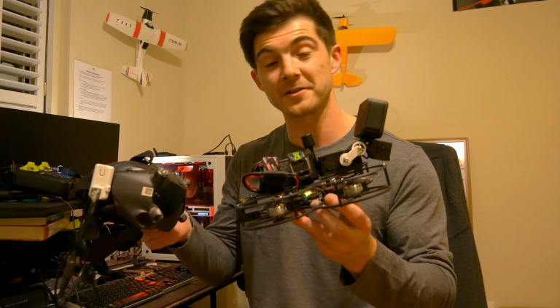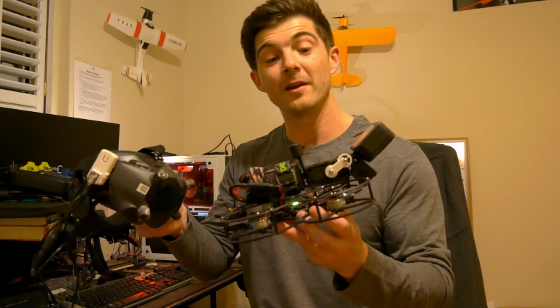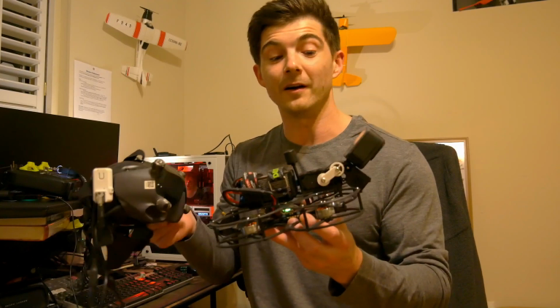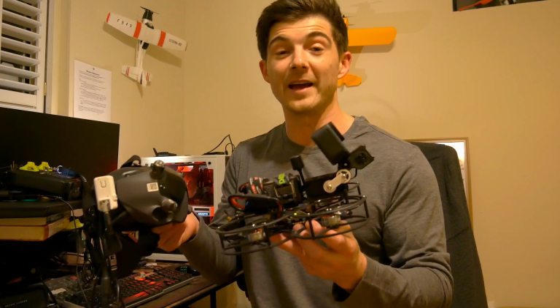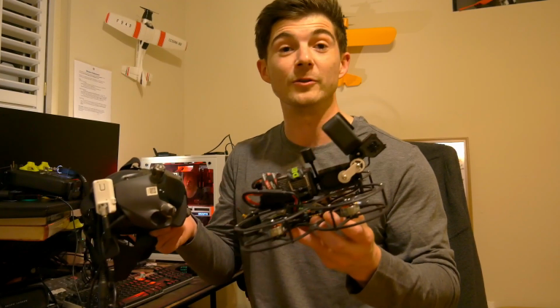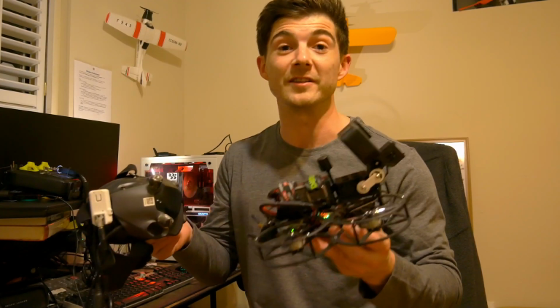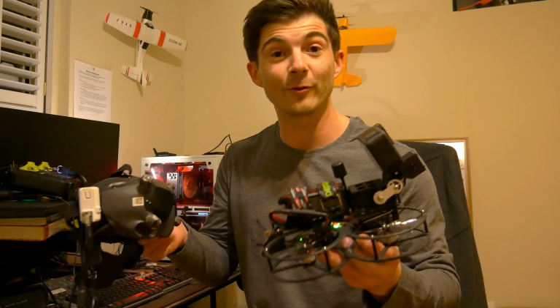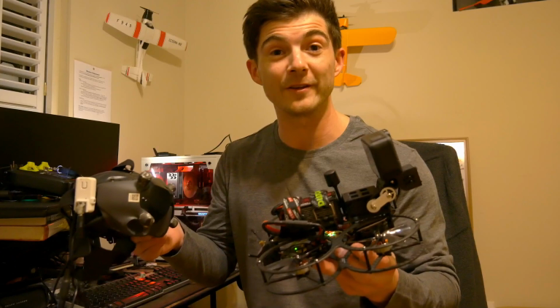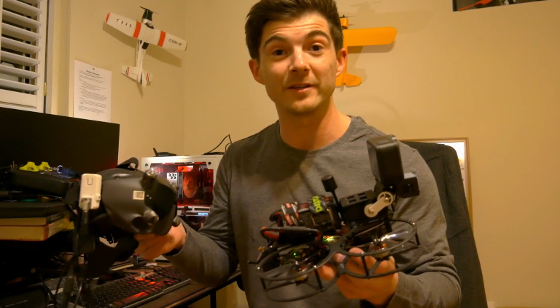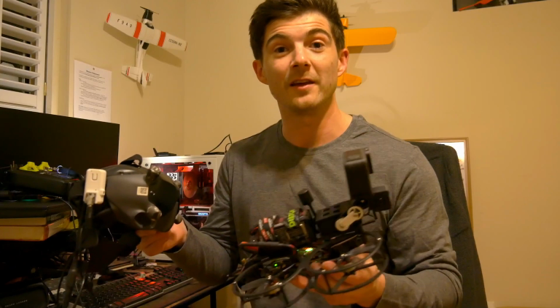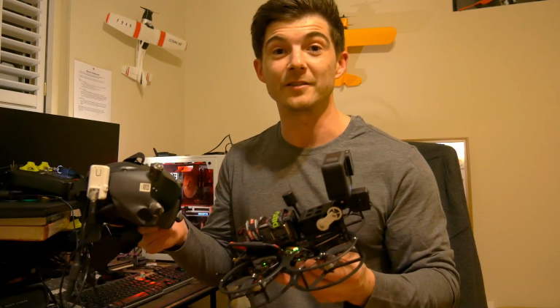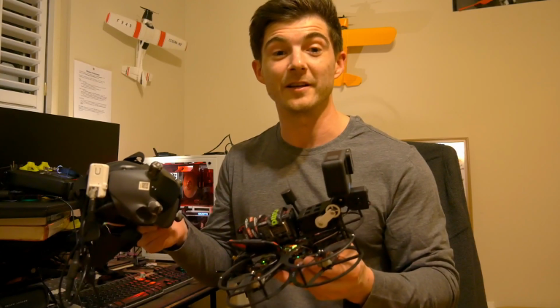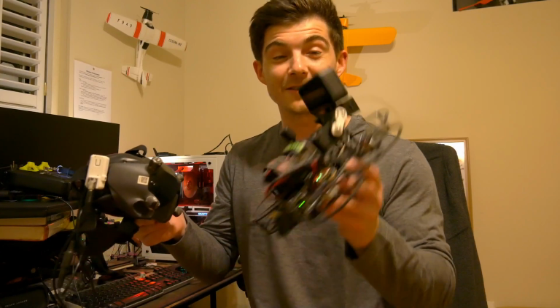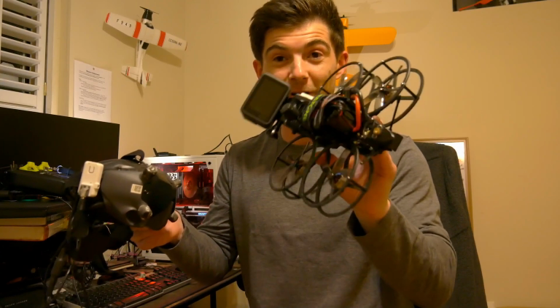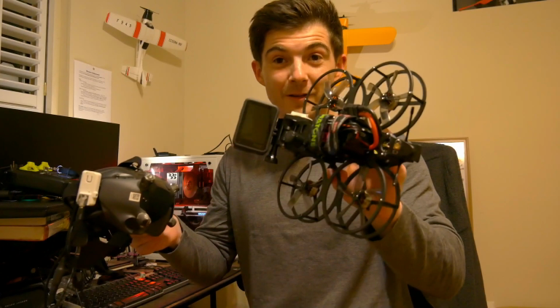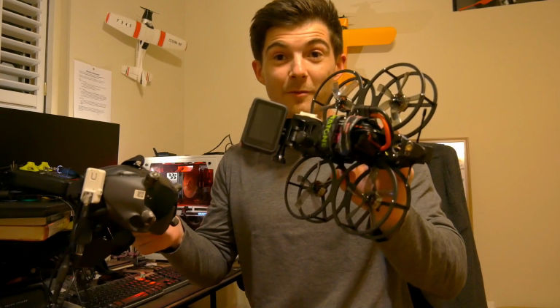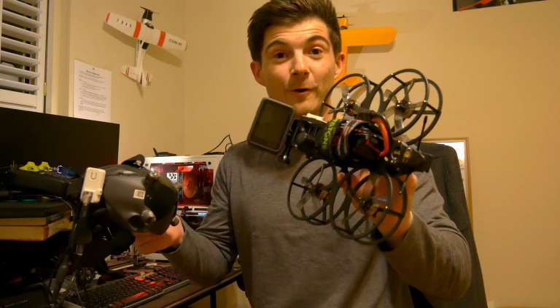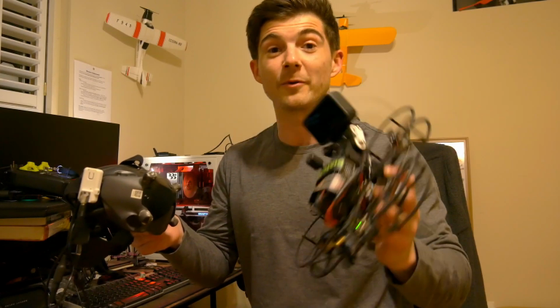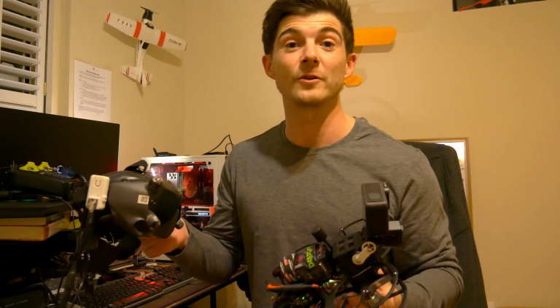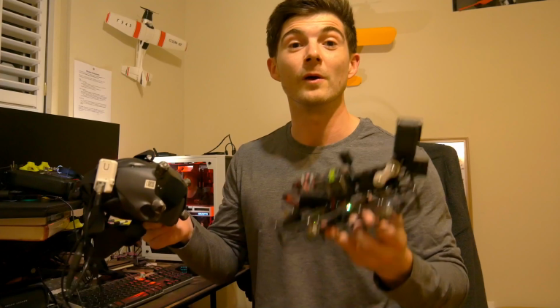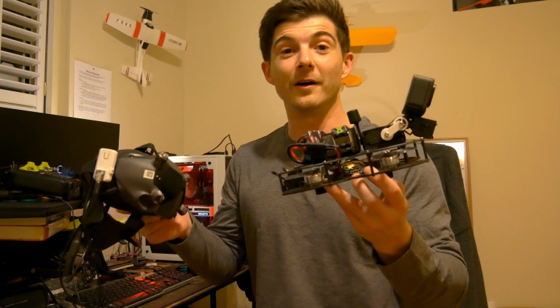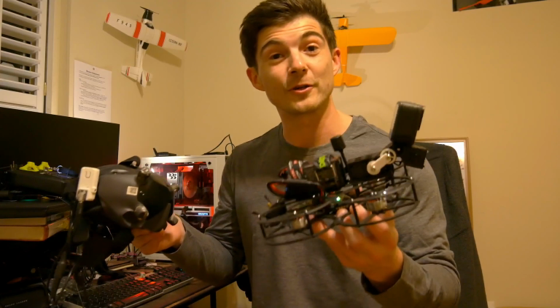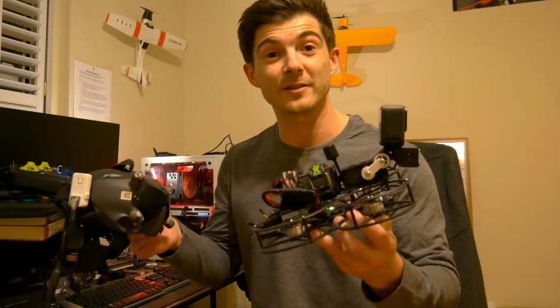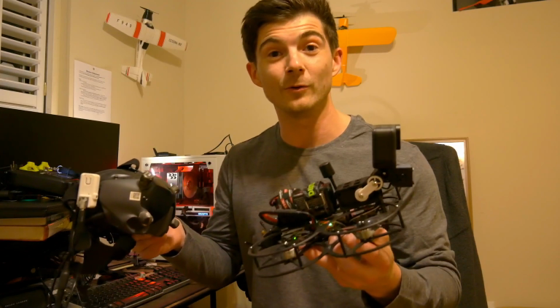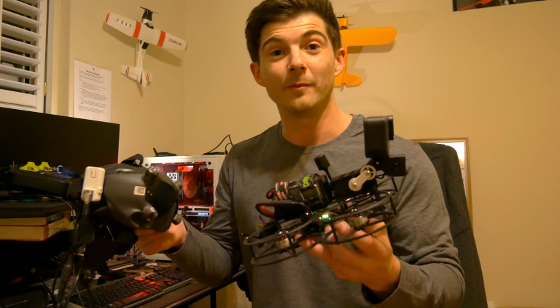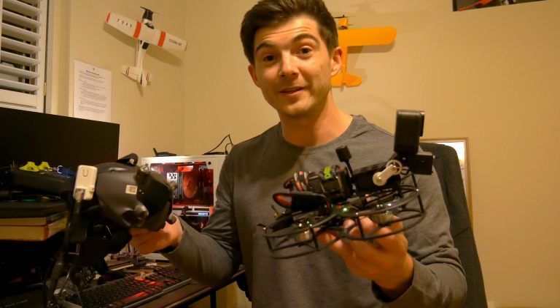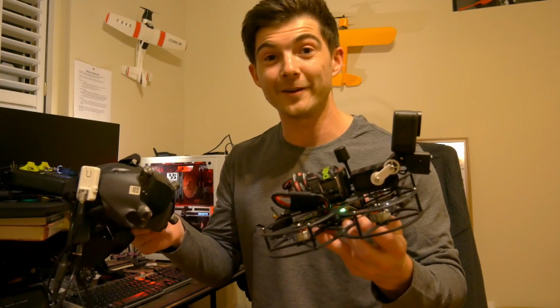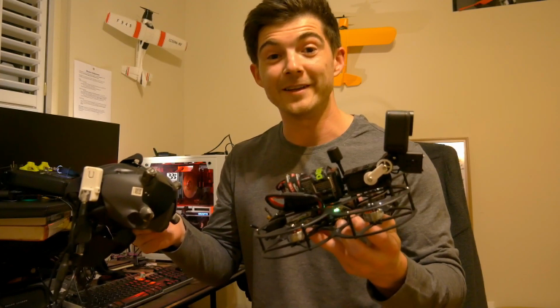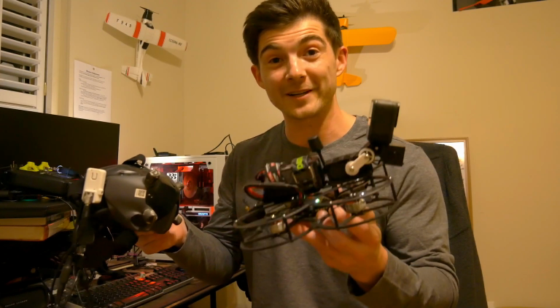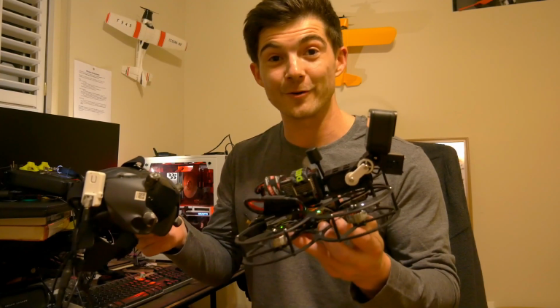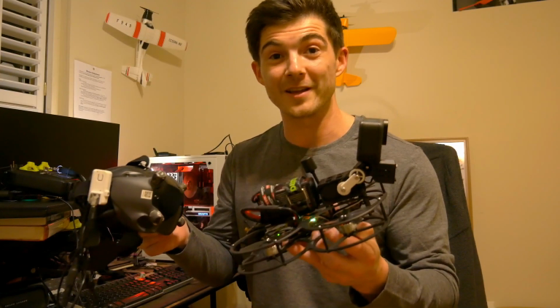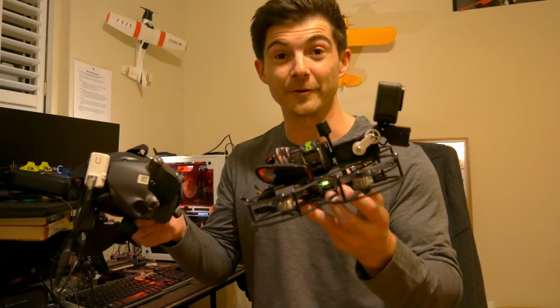It's been used in several different industries such as cinematography being the main focus, but also search and rescue, military, inspection drones, and others.